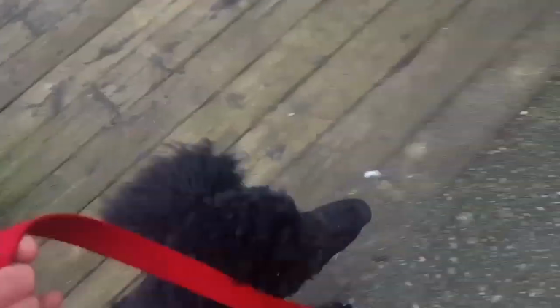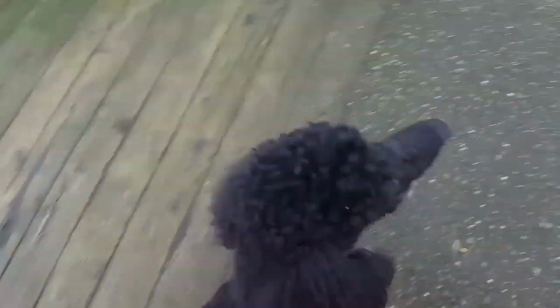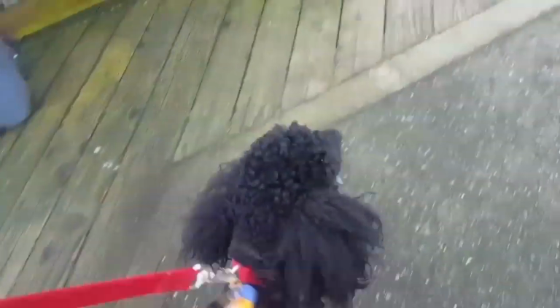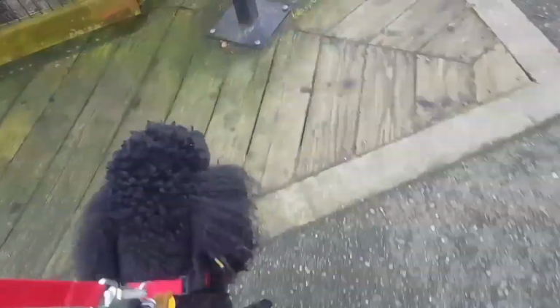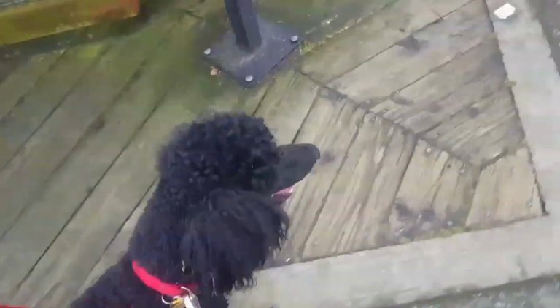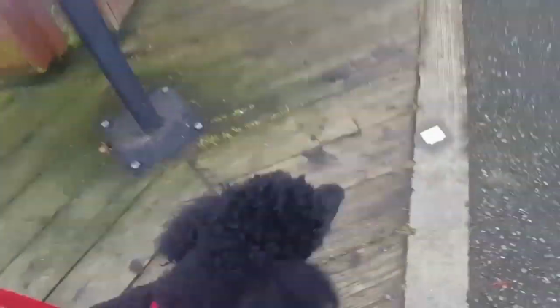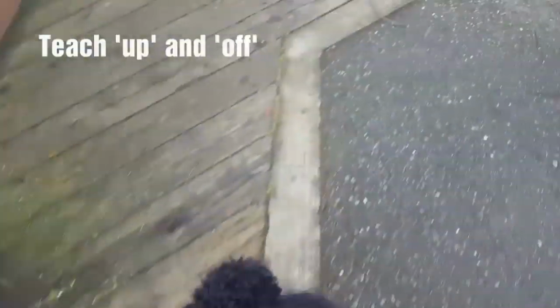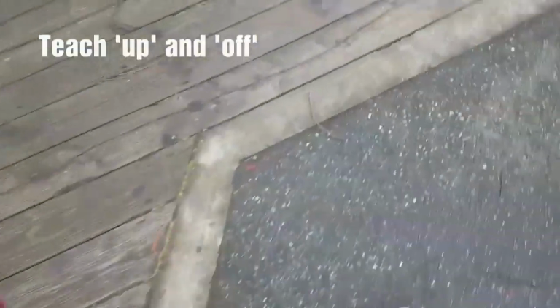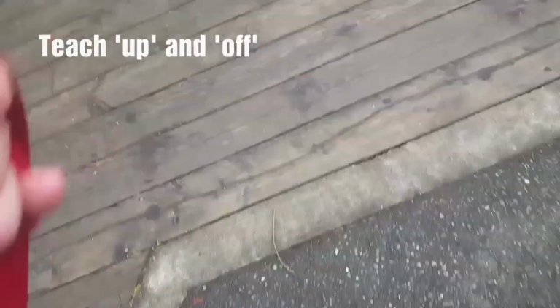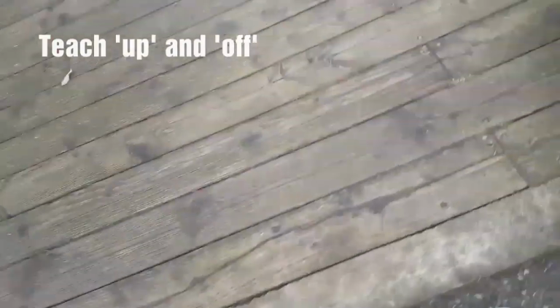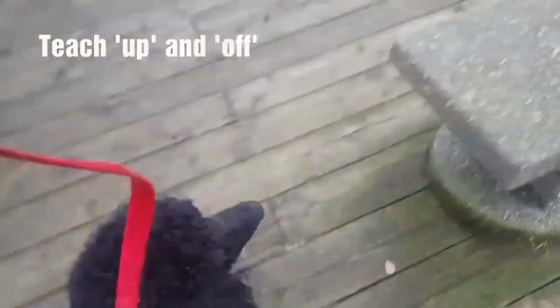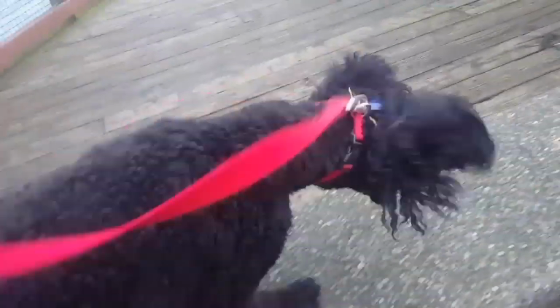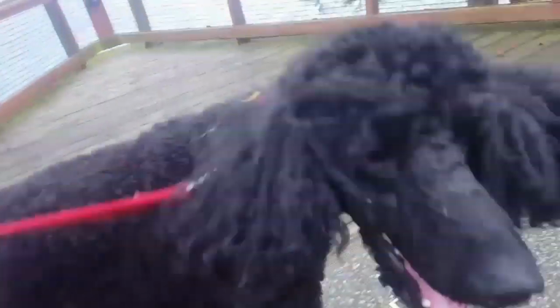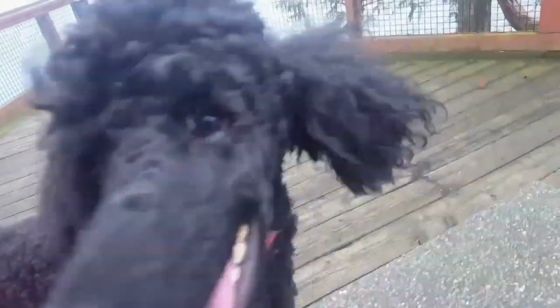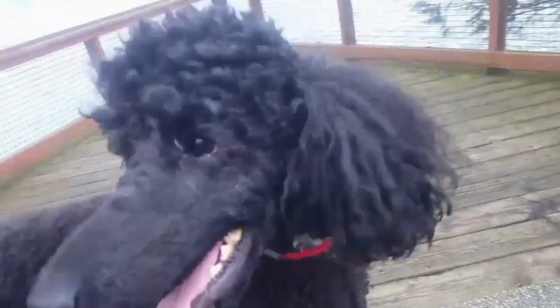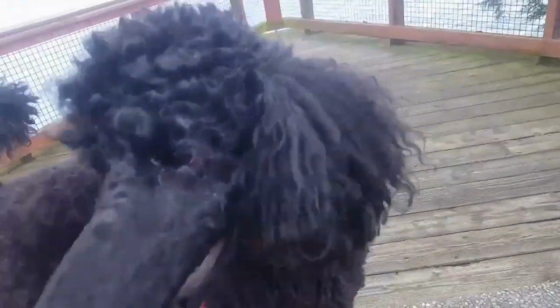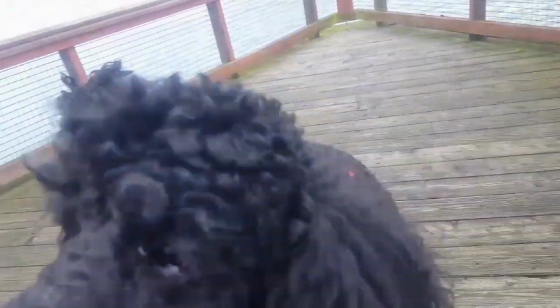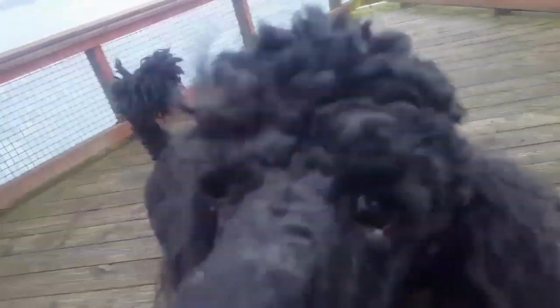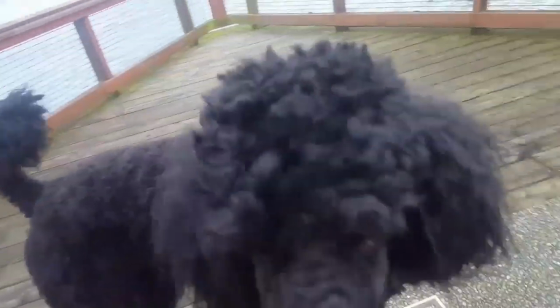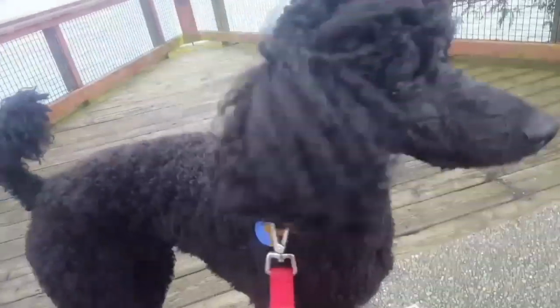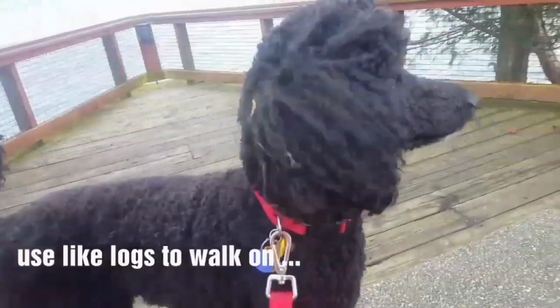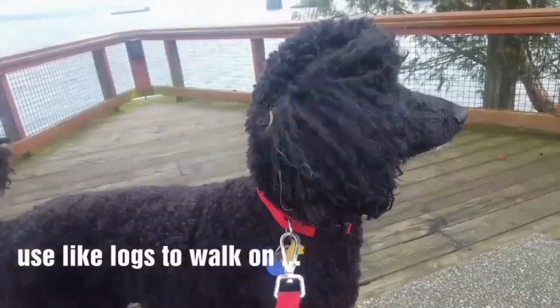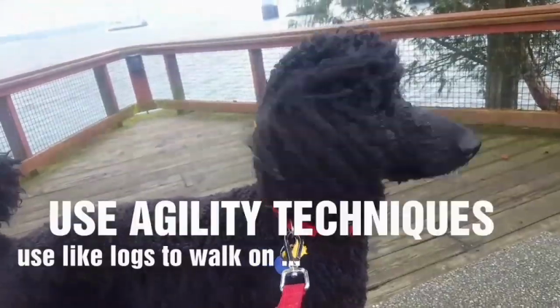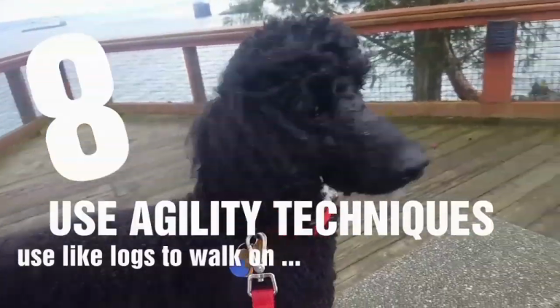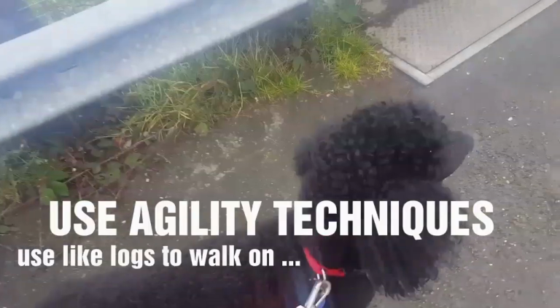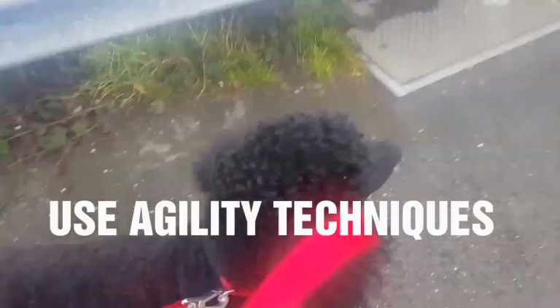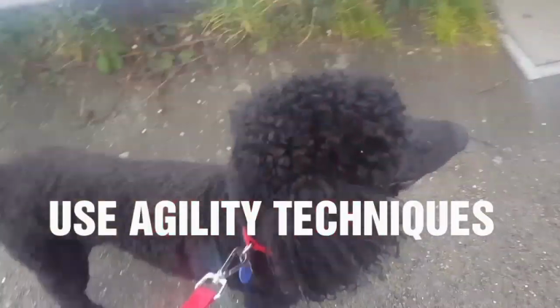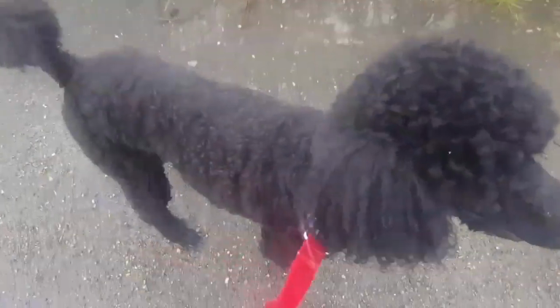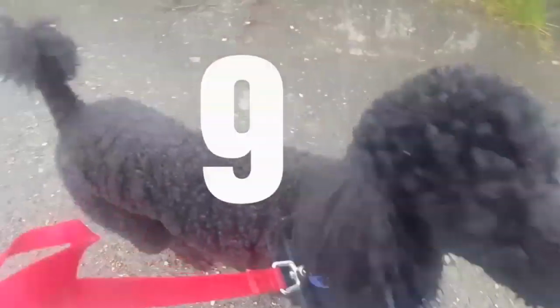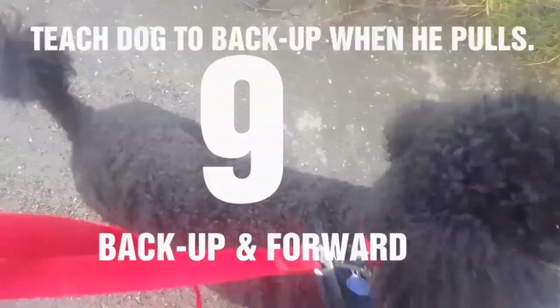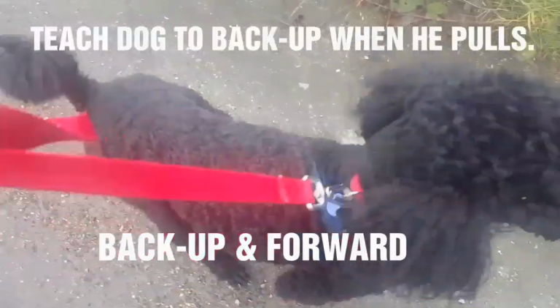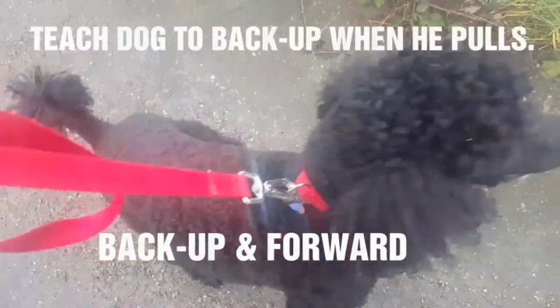If he's doing obstacles, his attention is on what he's doing — his feet — and not on pulling. That's why Jolly is so good on obstacles: log walking and other activities redirect his focus.